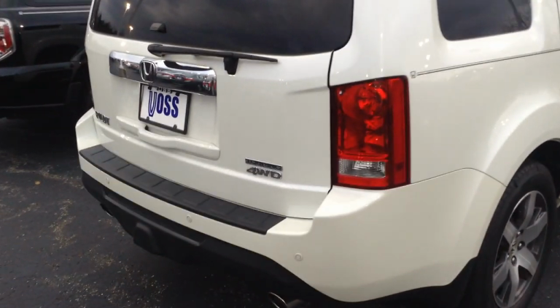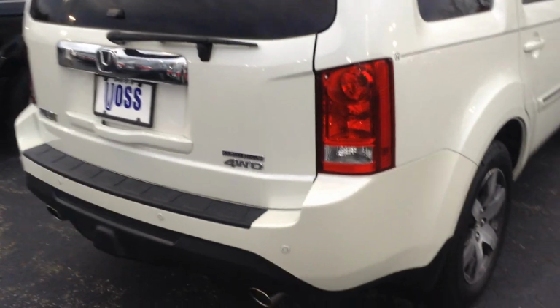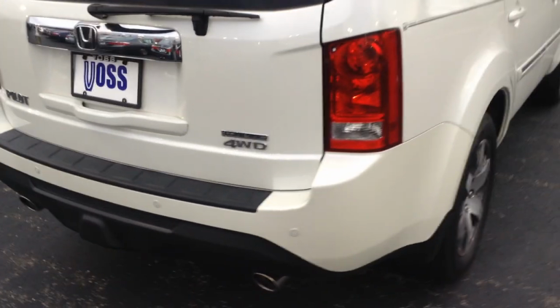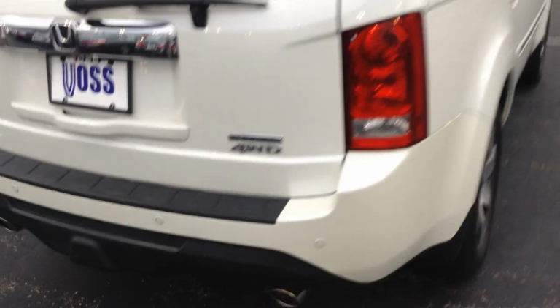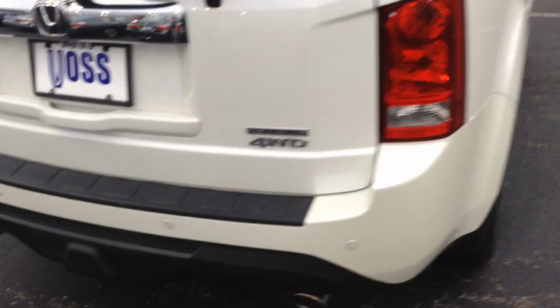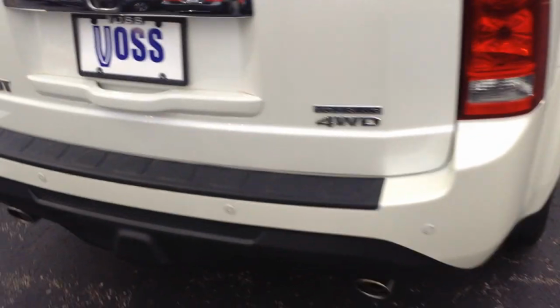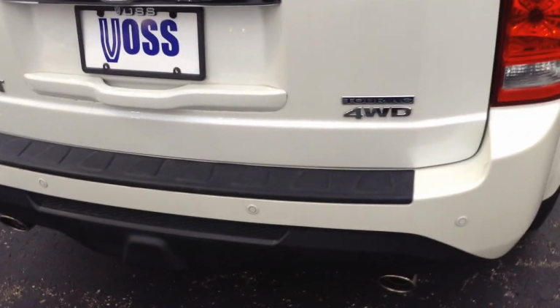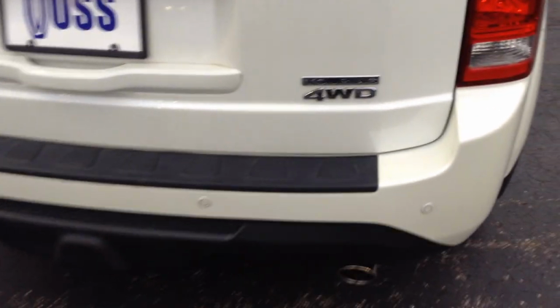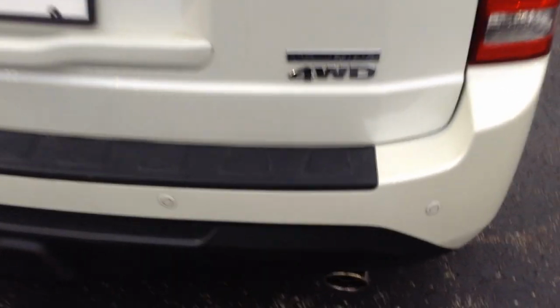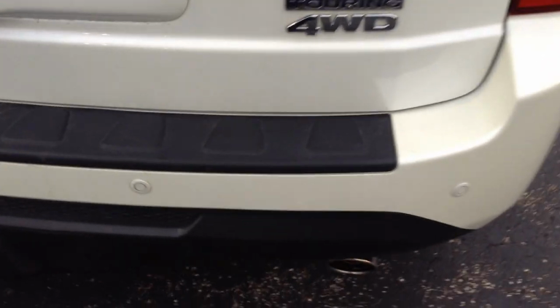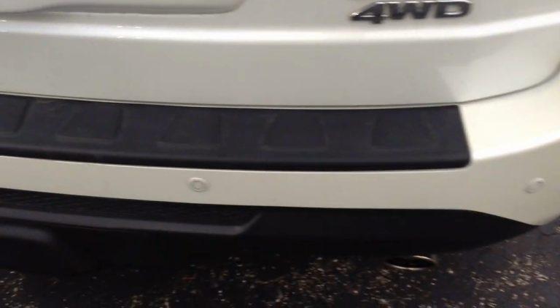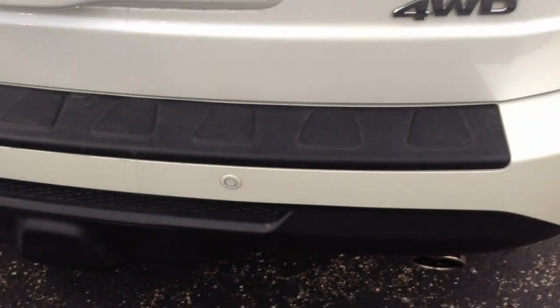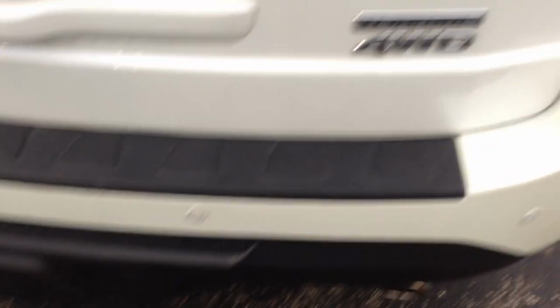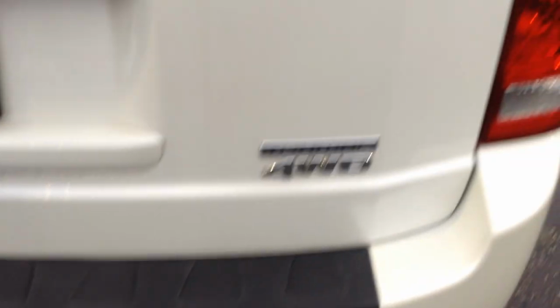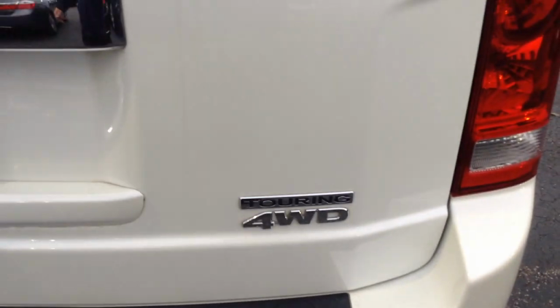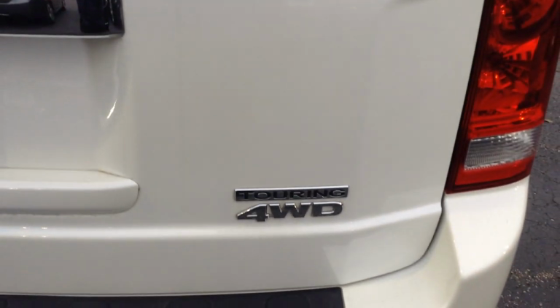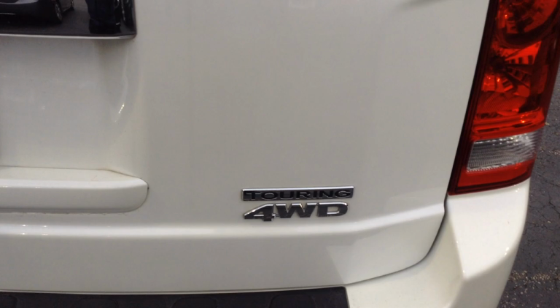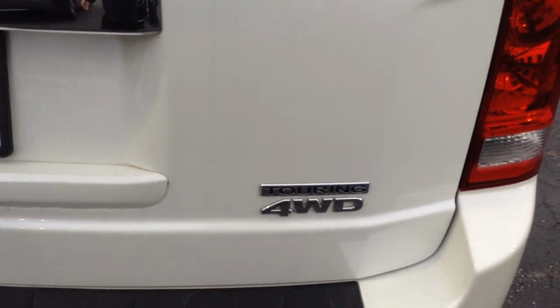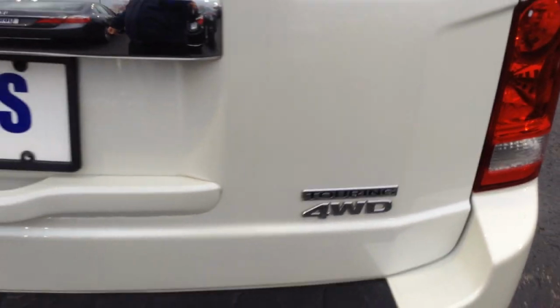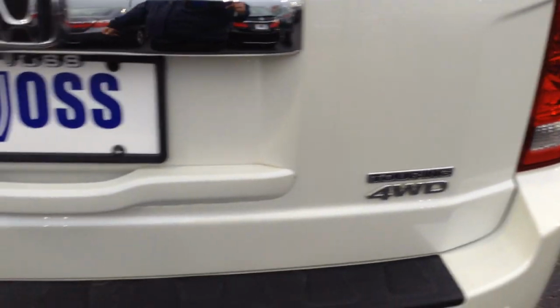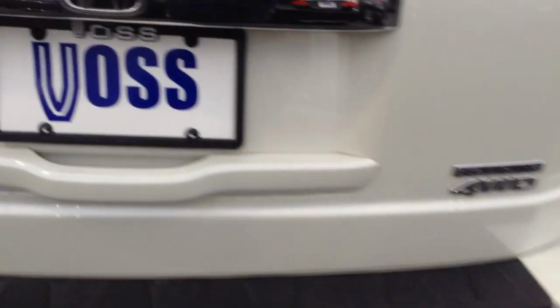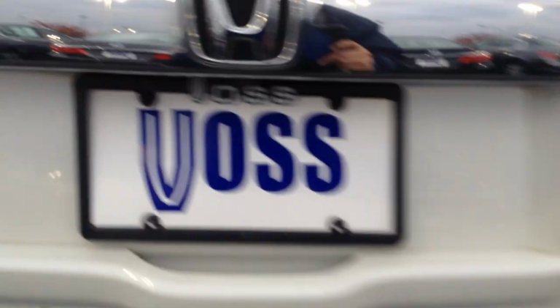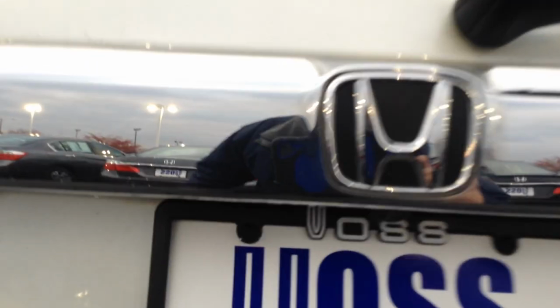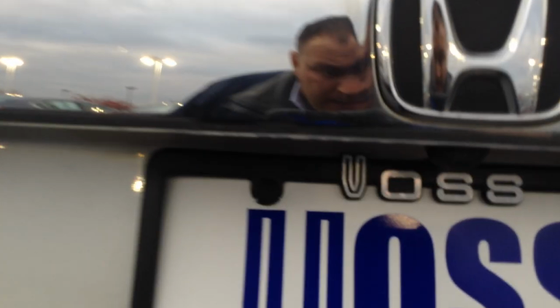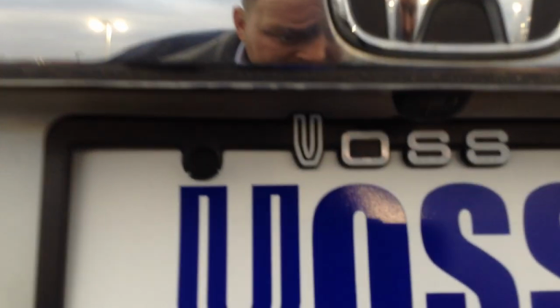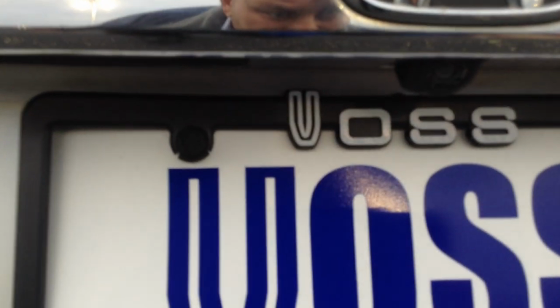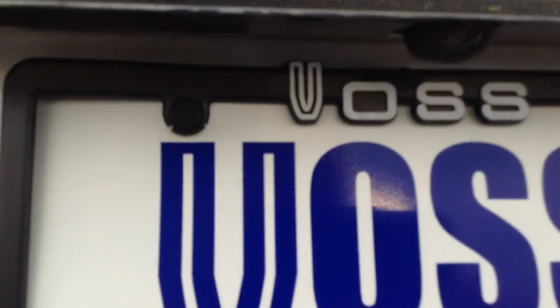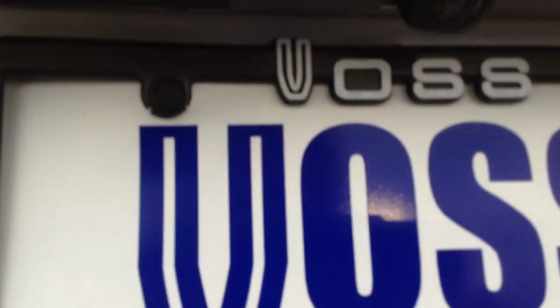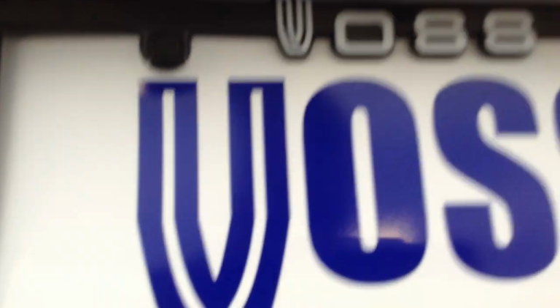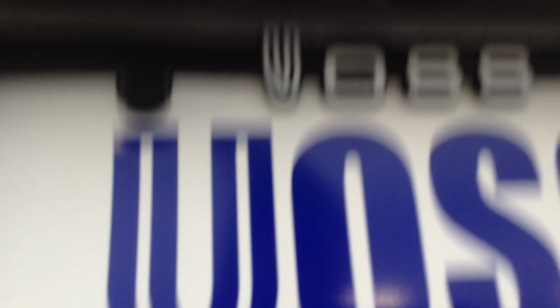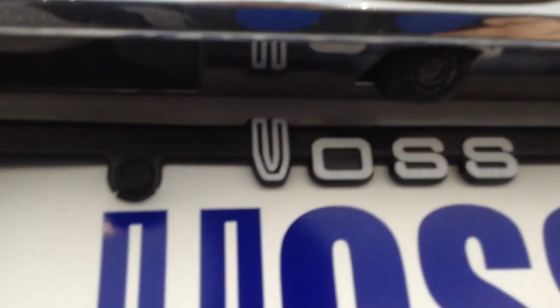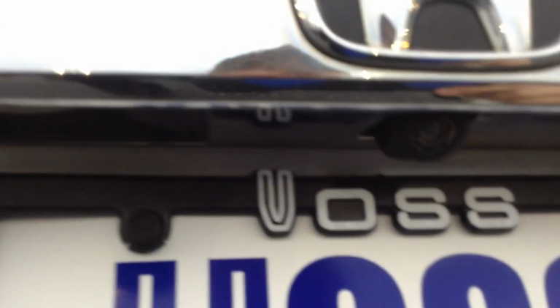The Touring model does come with a tow package, rear parking sensors. It's a four-wheel drive model. Backup camera is located right up underneath here.